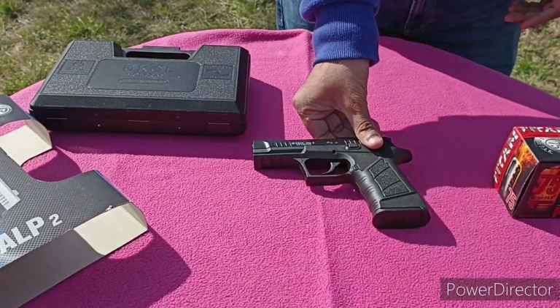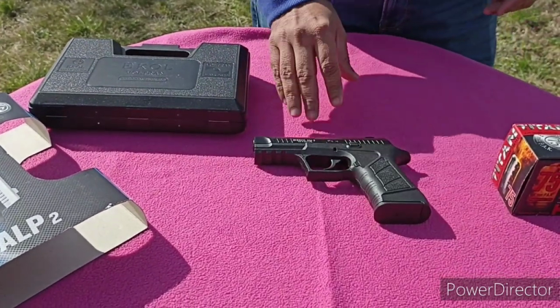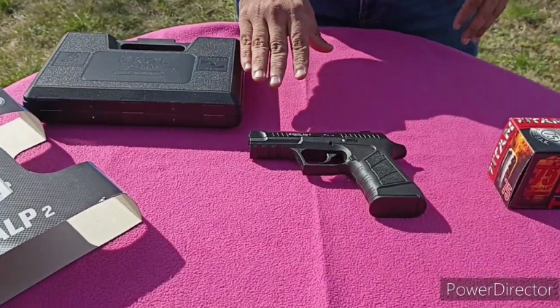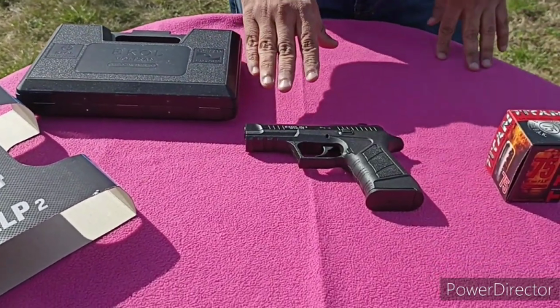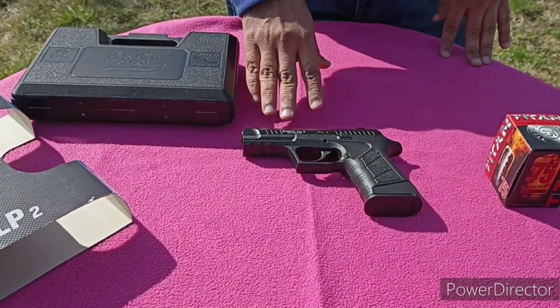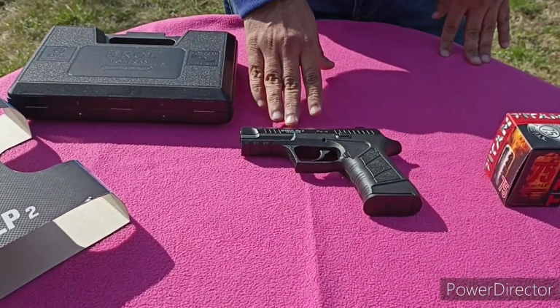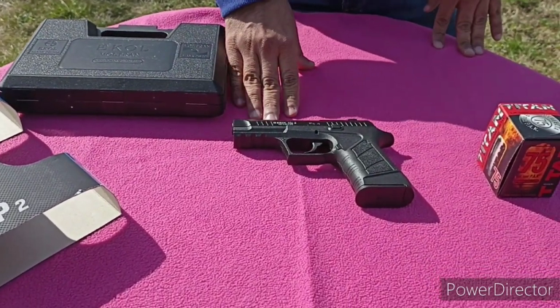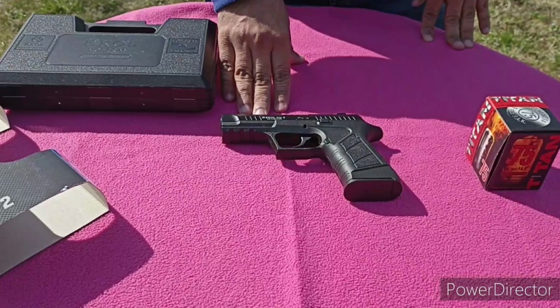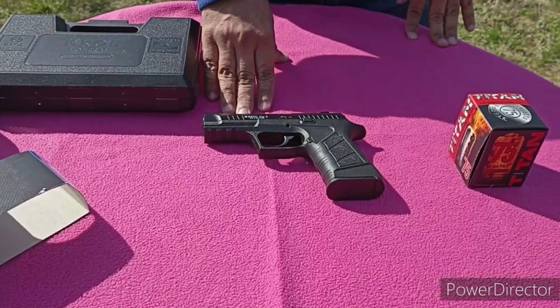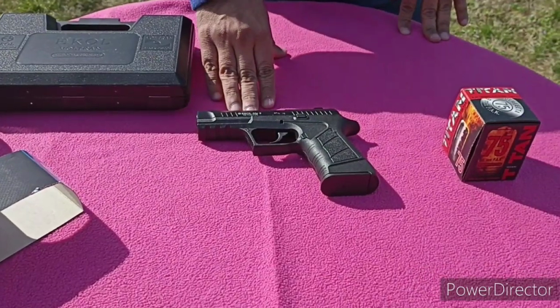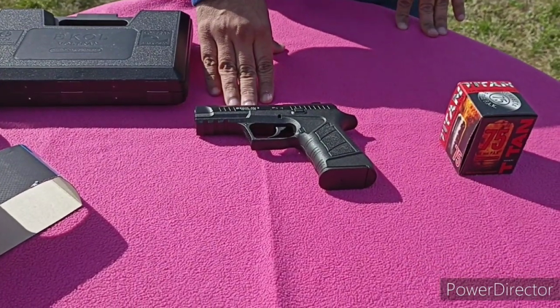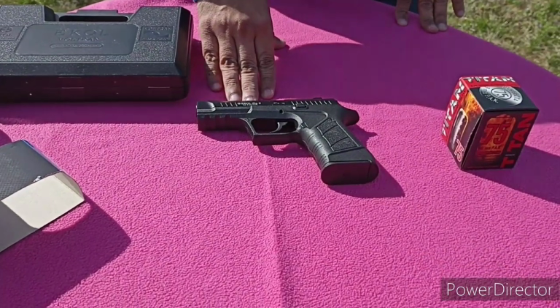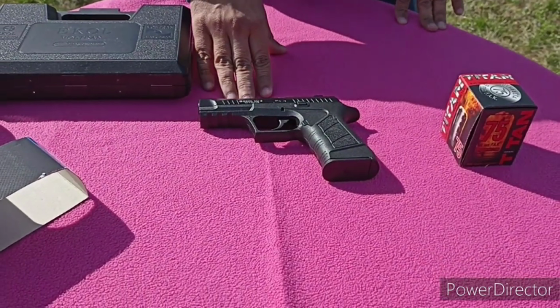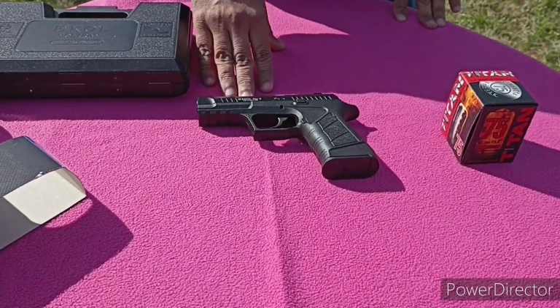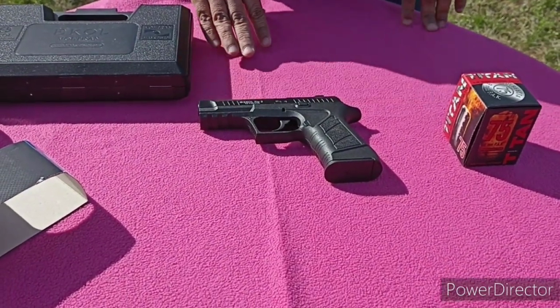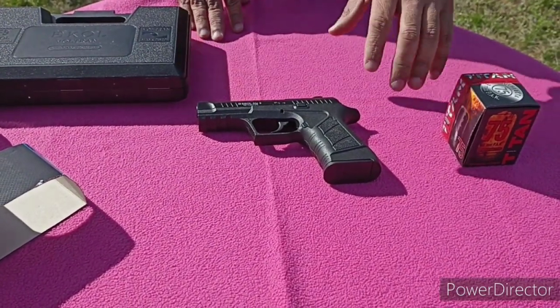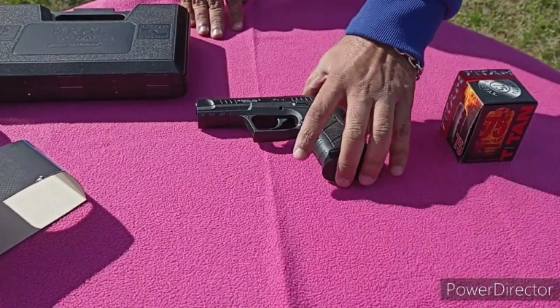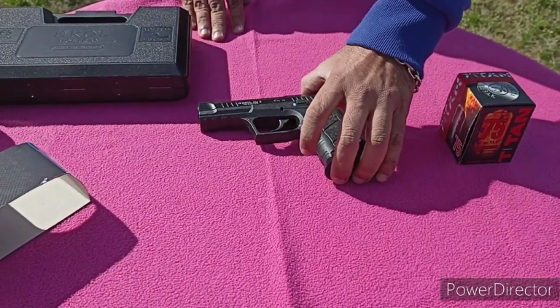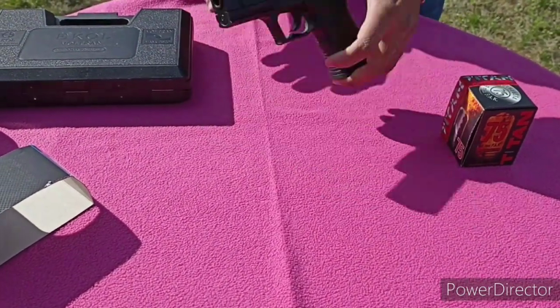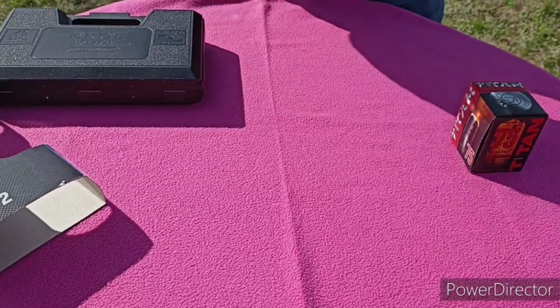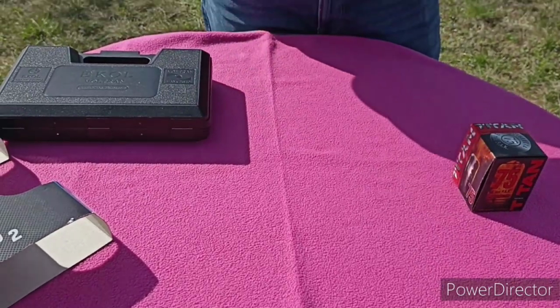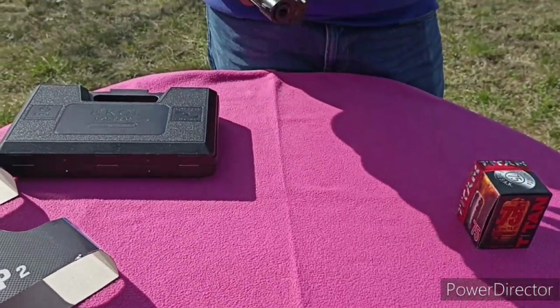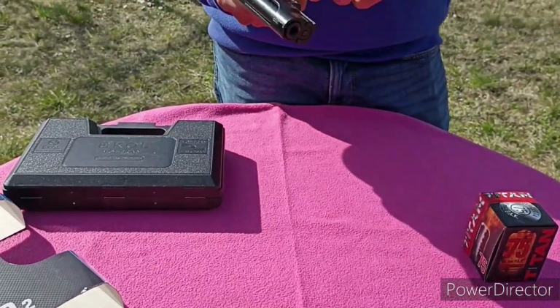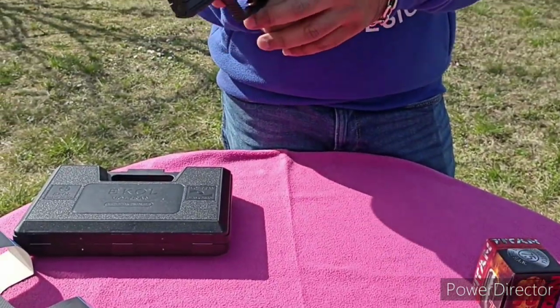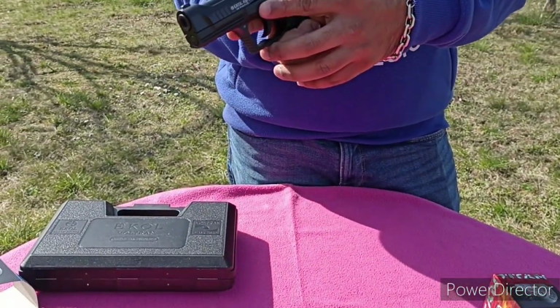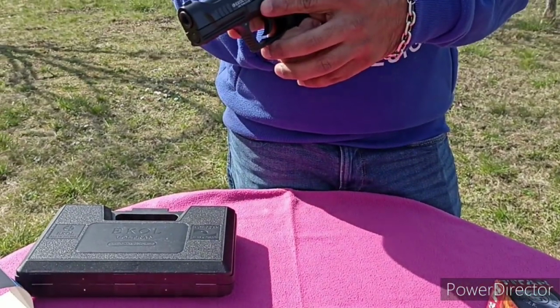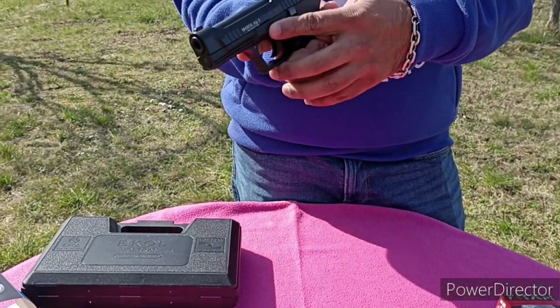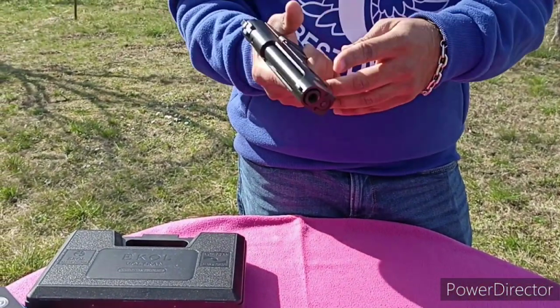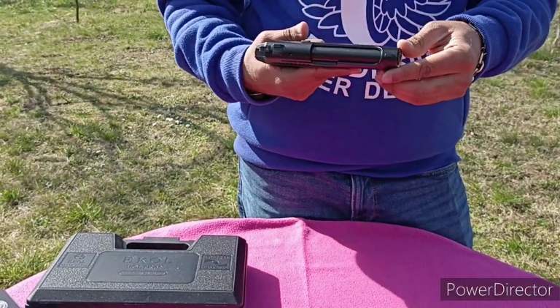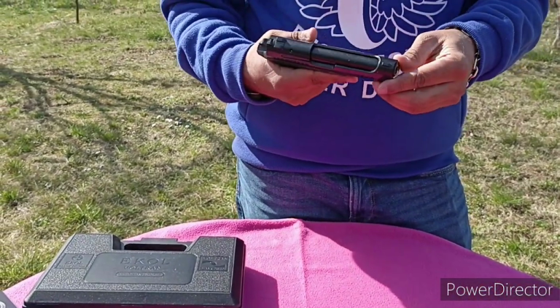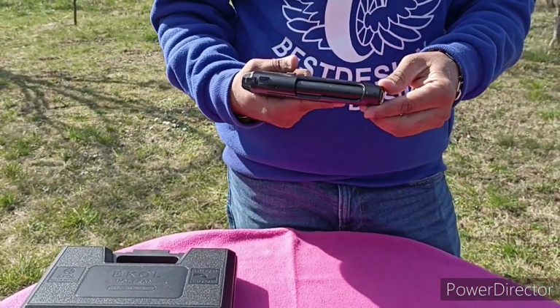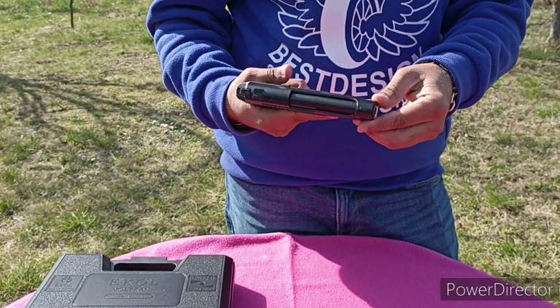This is one of the best models made by Igol. It is very popular. It is a 9mm PAK blank gun, used for safety purposes.